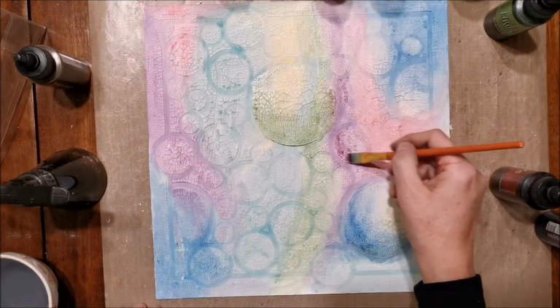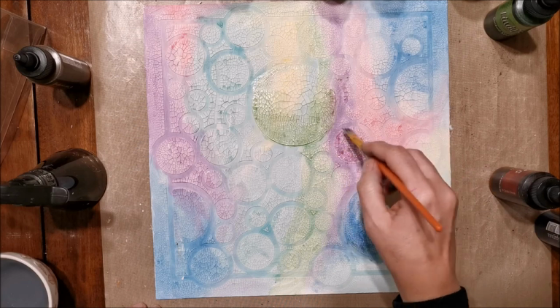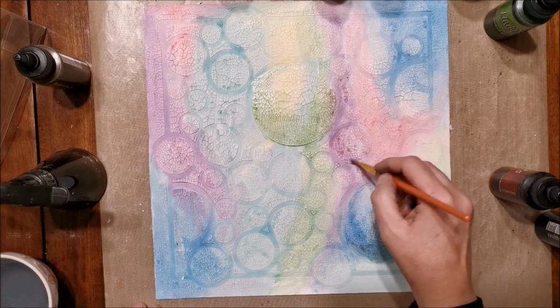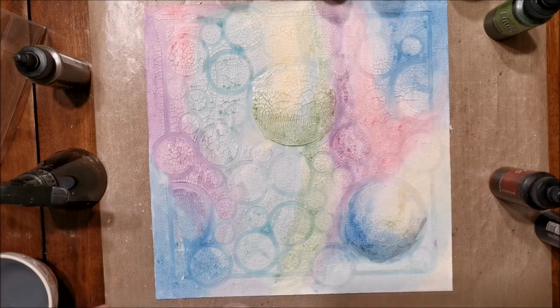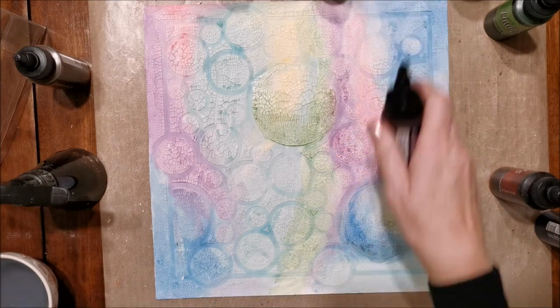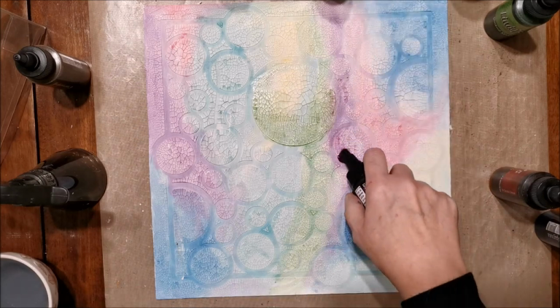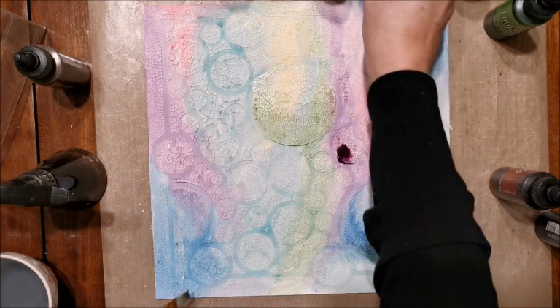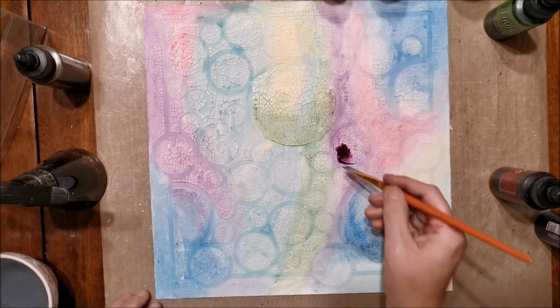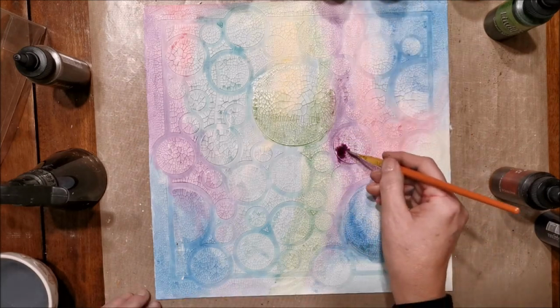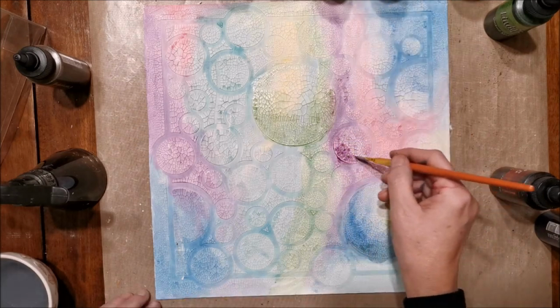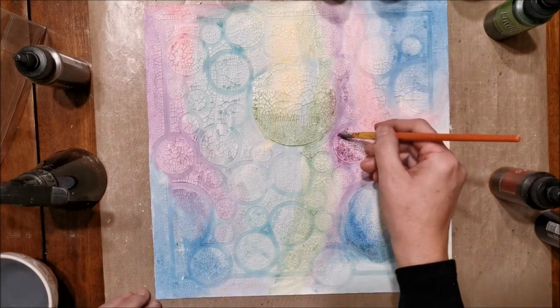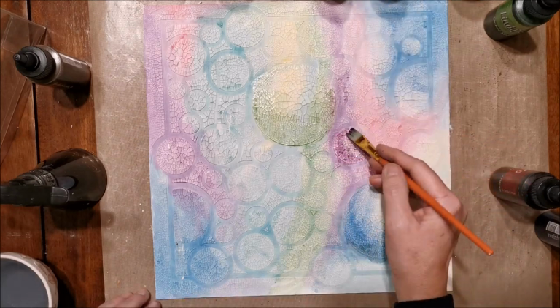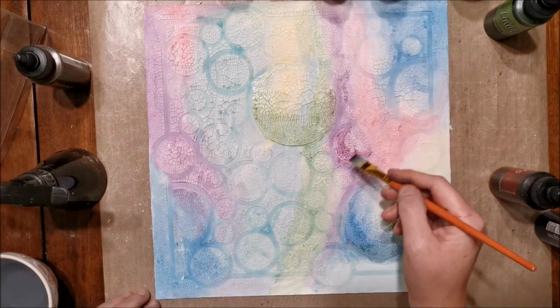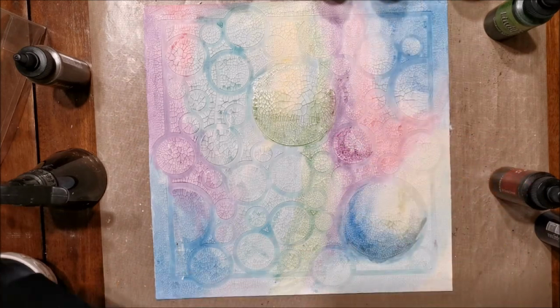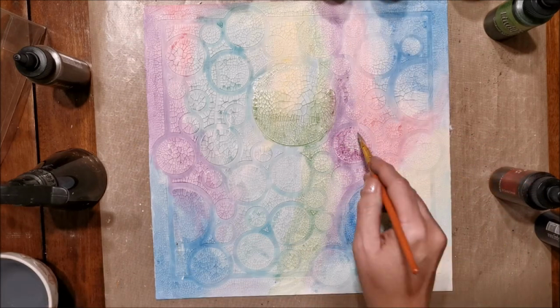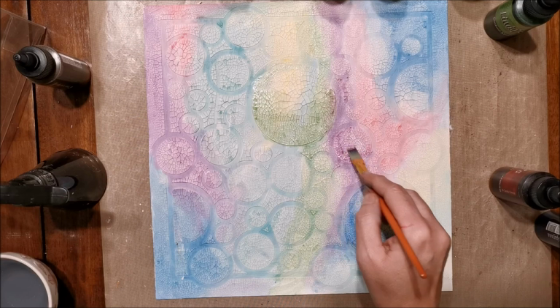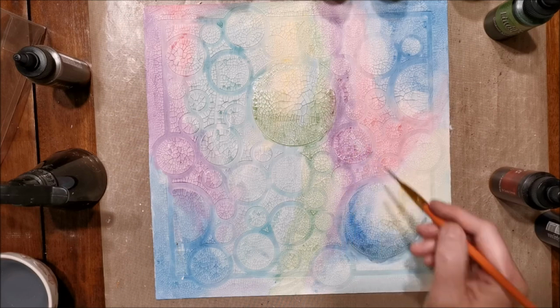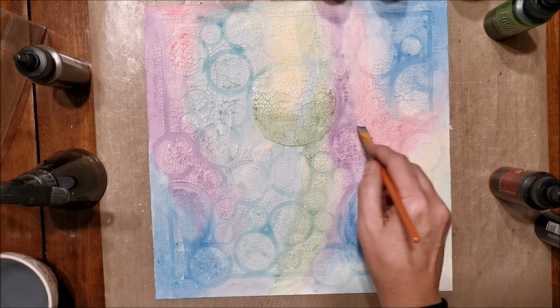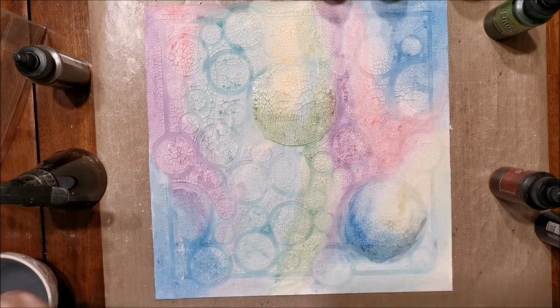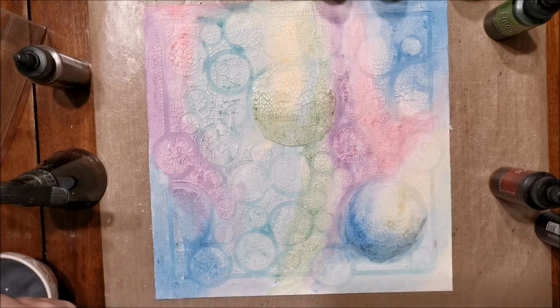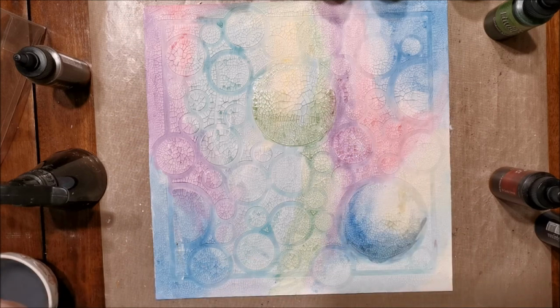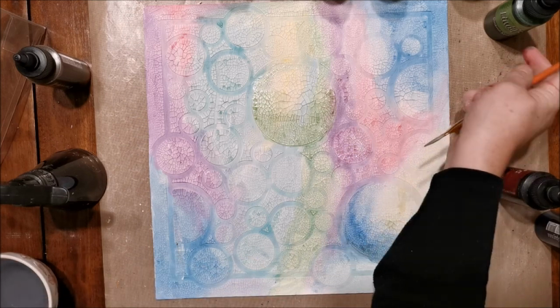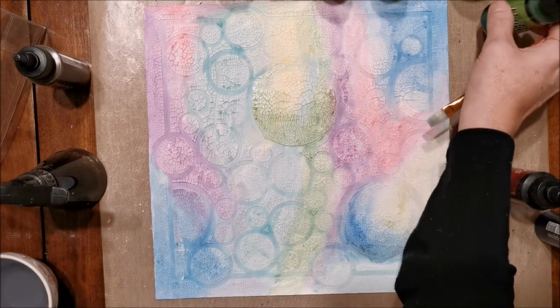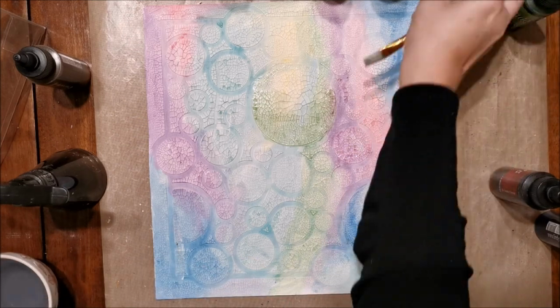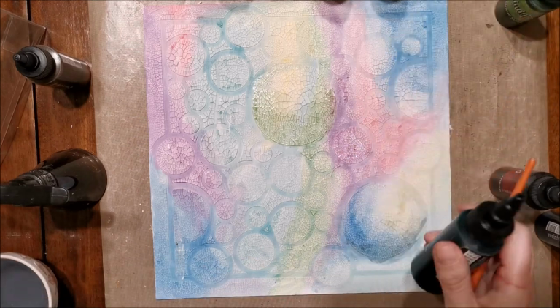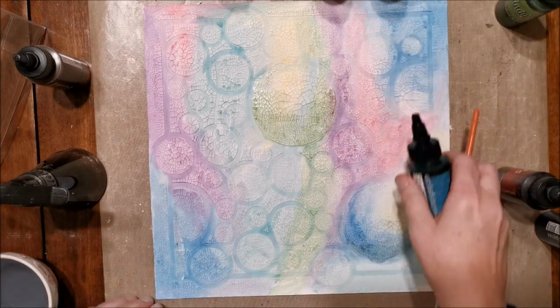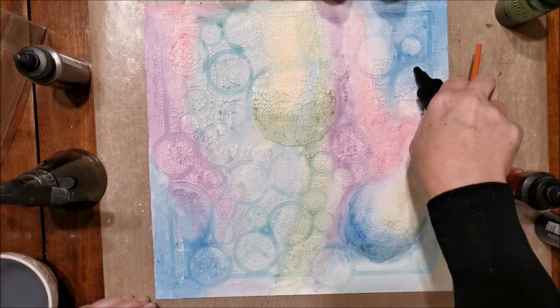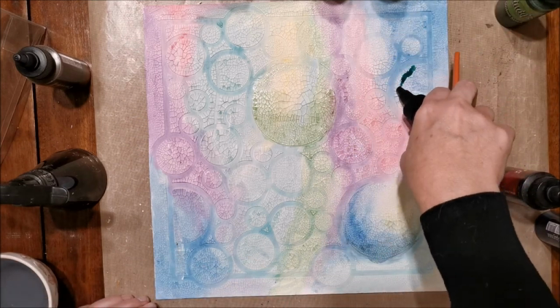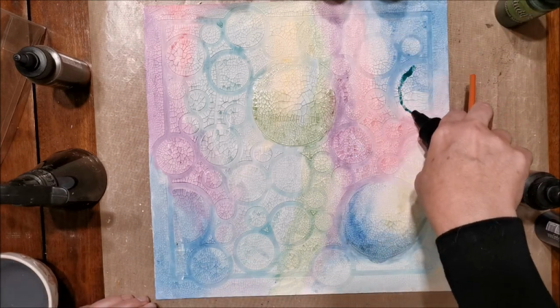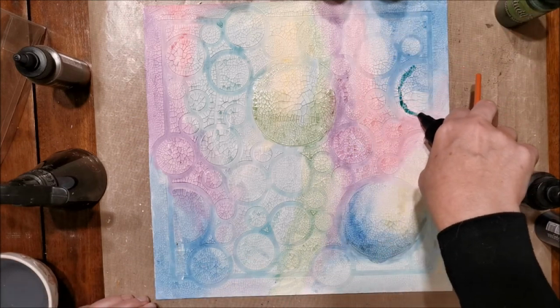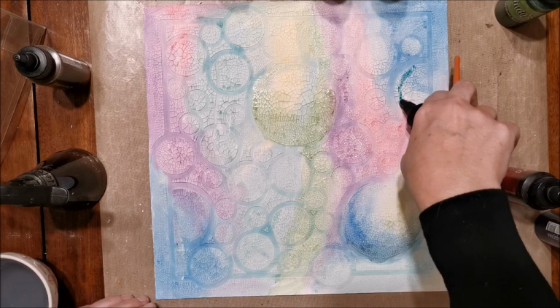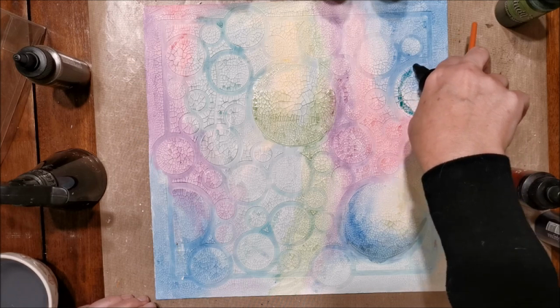I'm letting the video play out as I add the colors because this is one of those projects where you just take your time, enjoy the process, play with the colors, and have a good time with it.